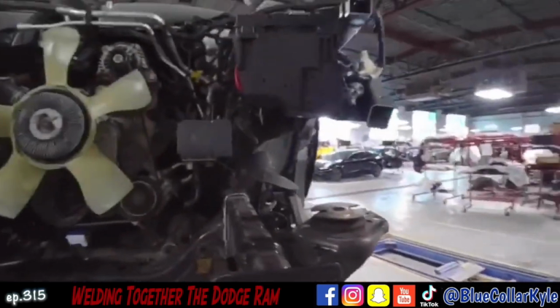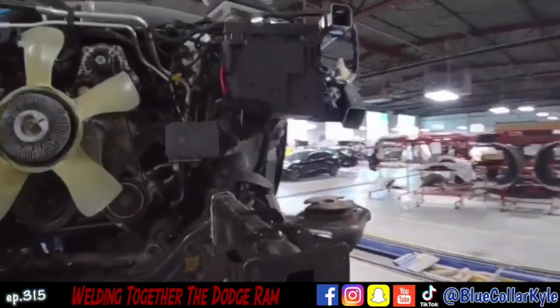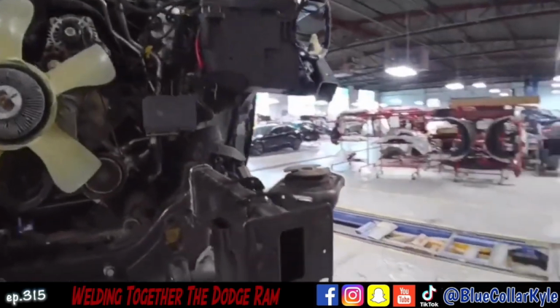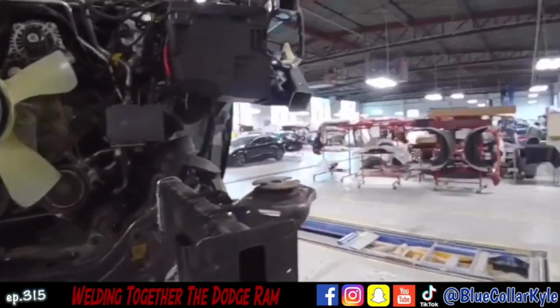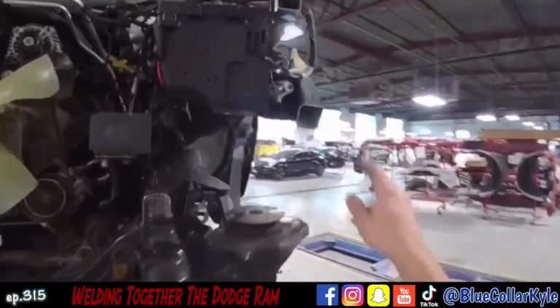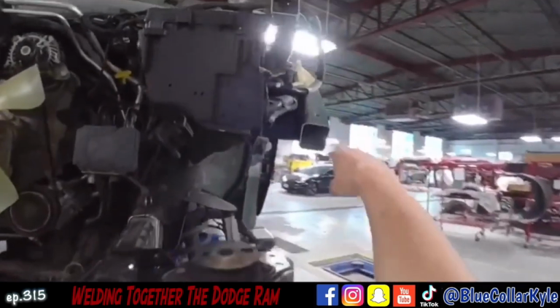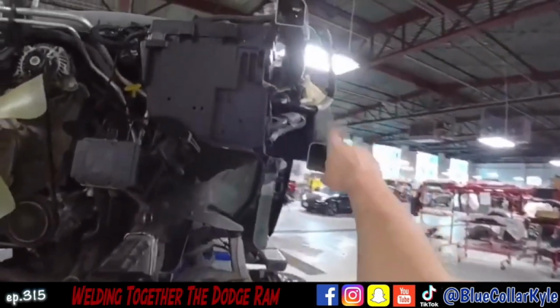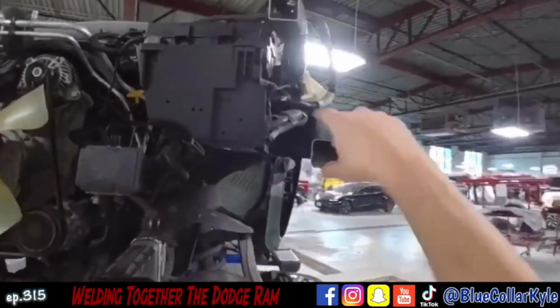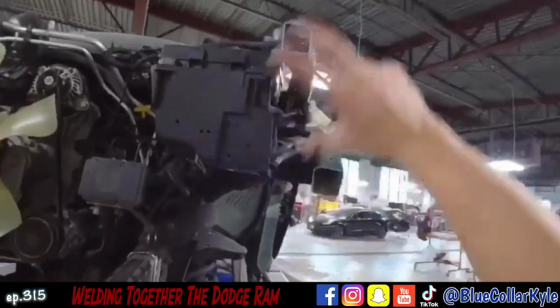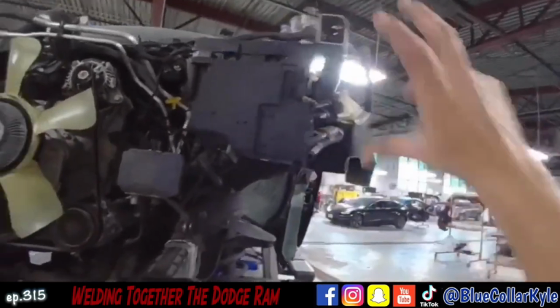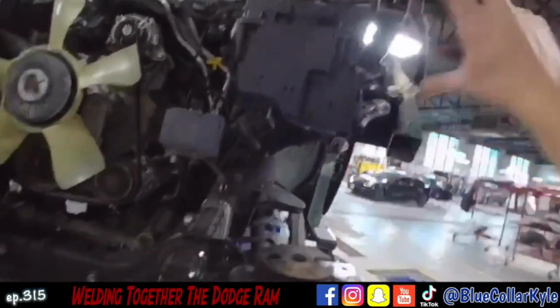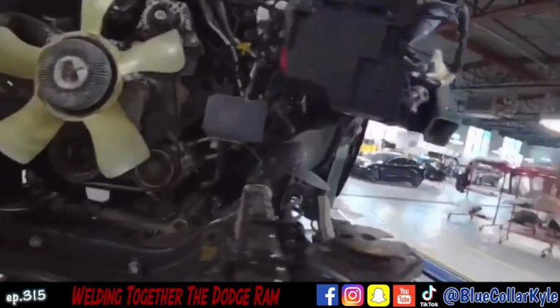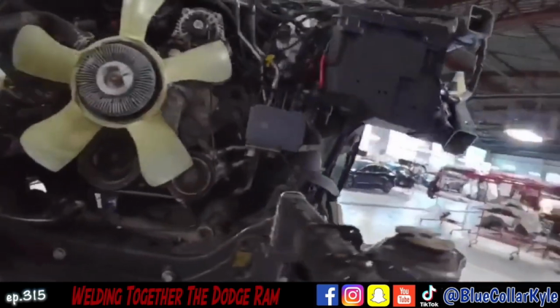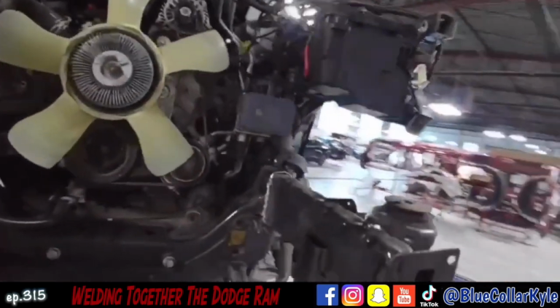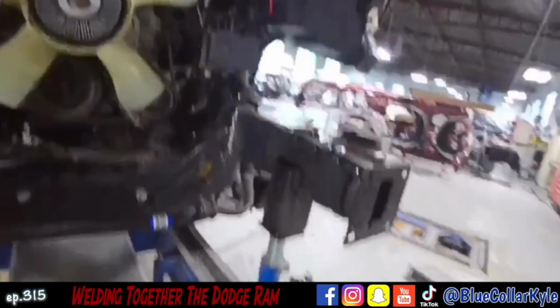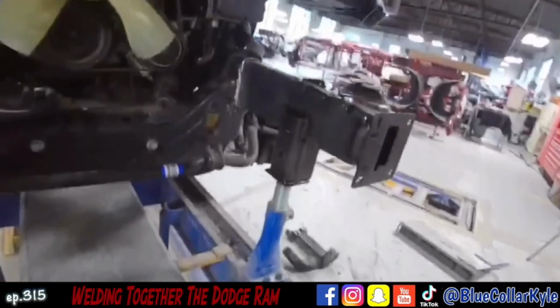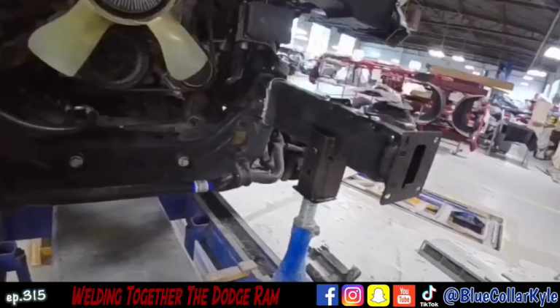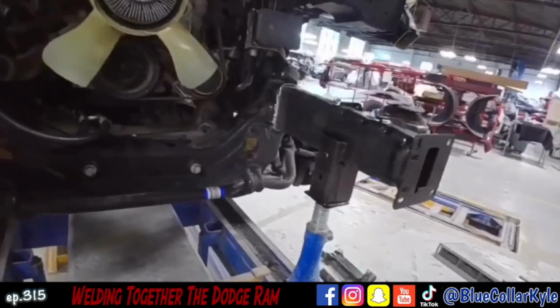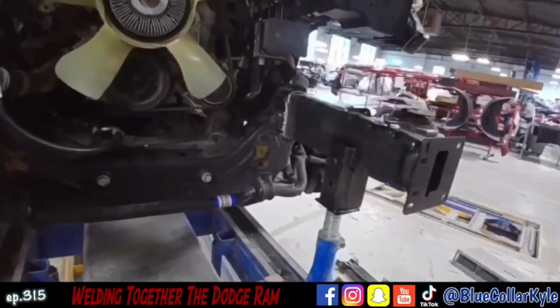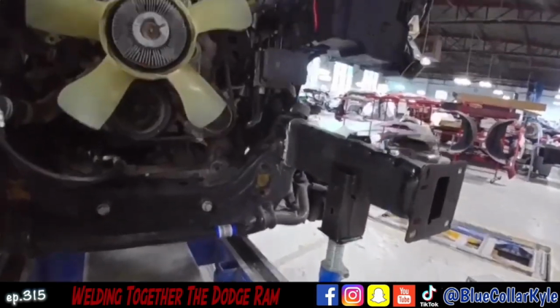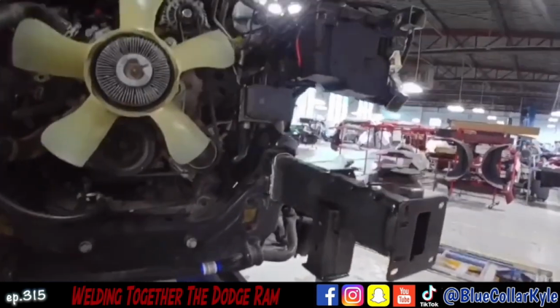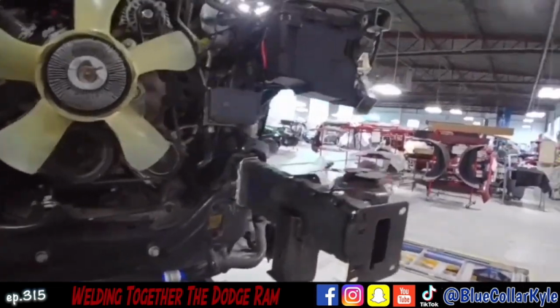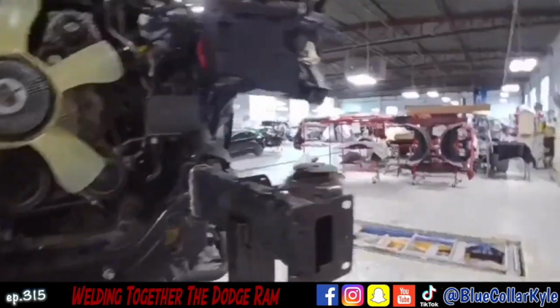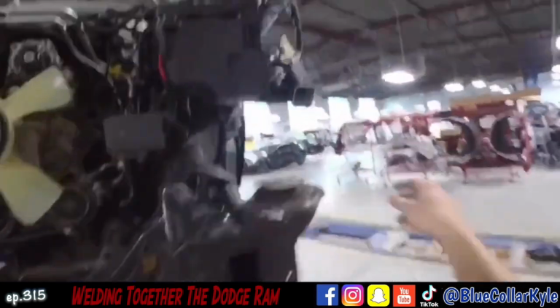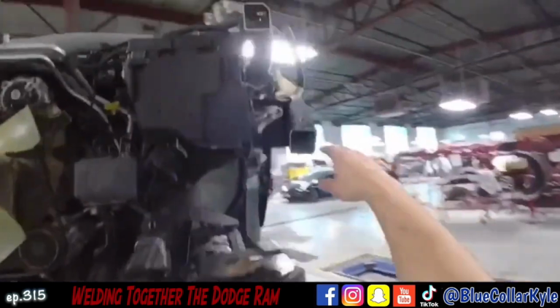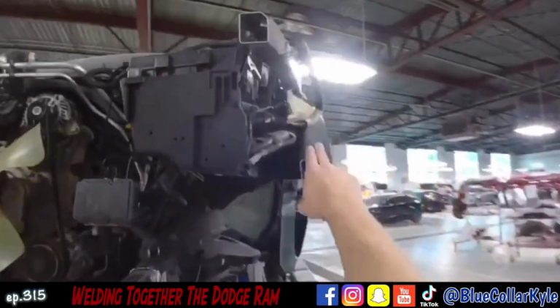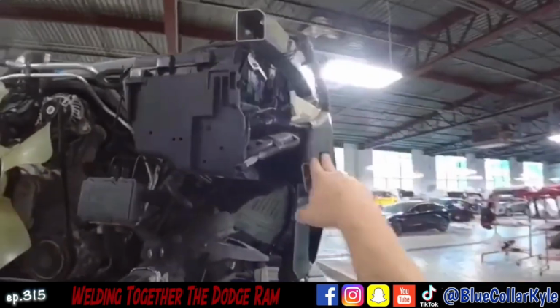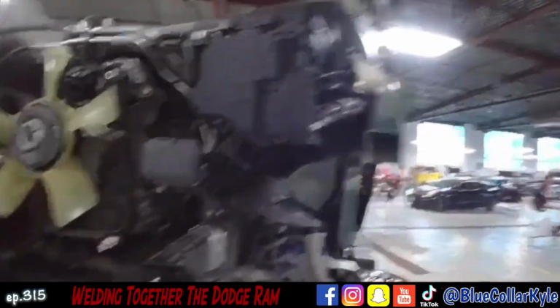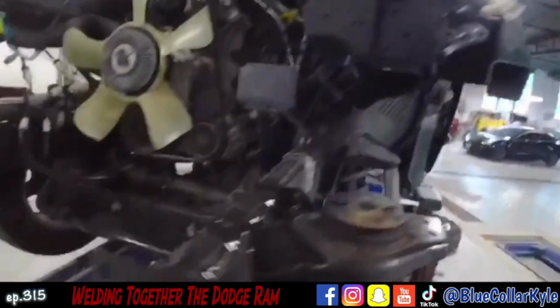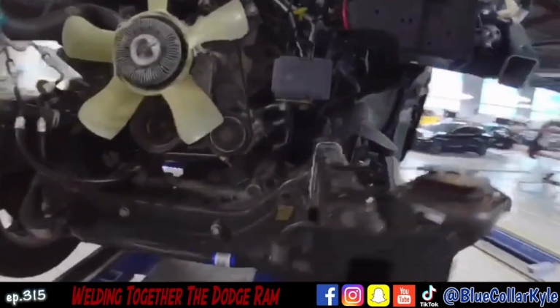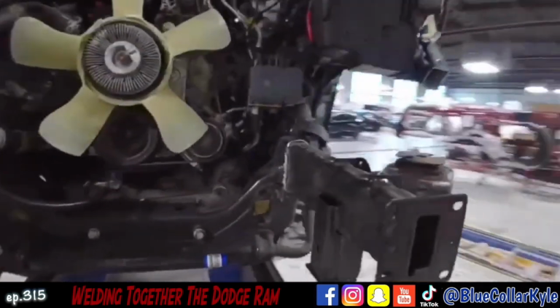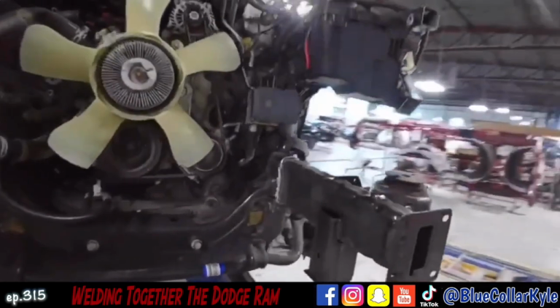After that I will start fitting up the upper rail section and get all that worked out. First start cutting this one off and then start fitting the new one up.